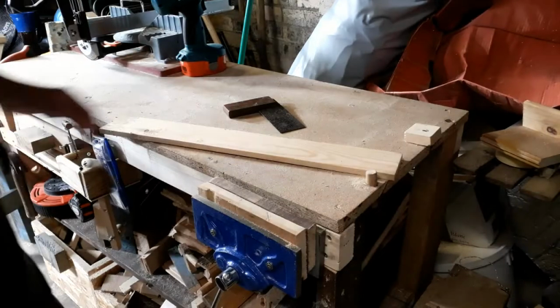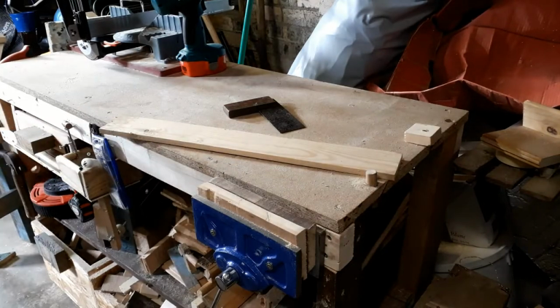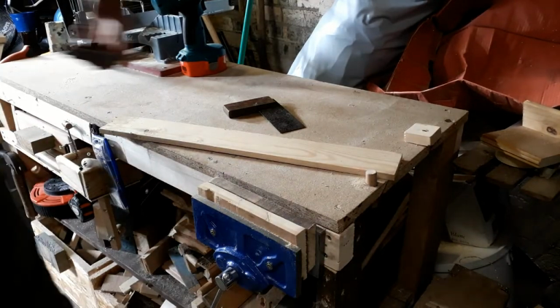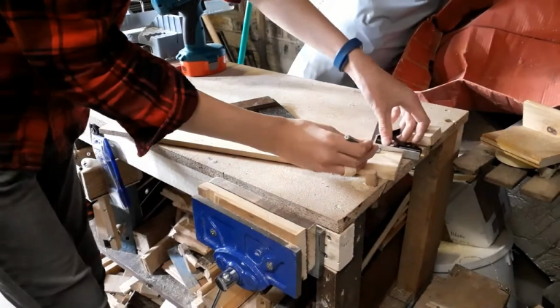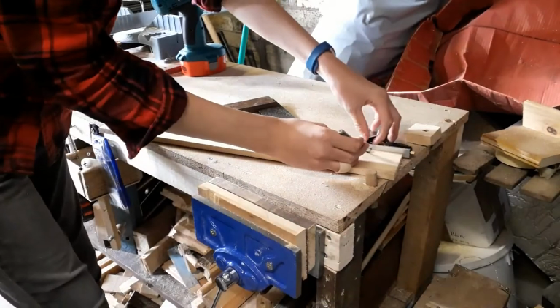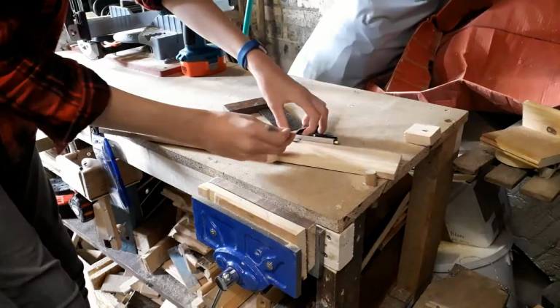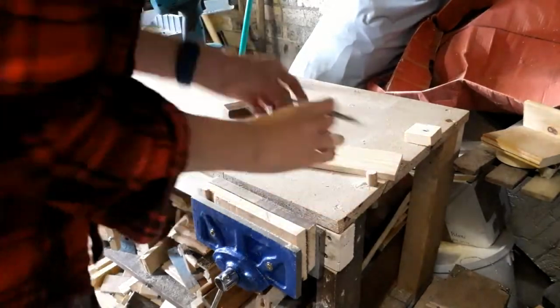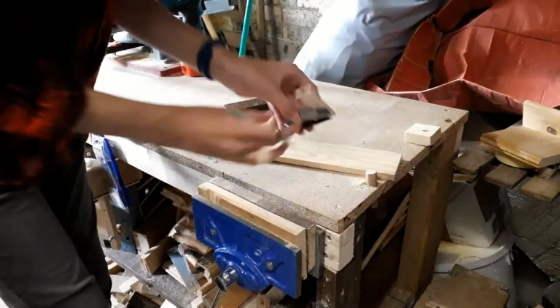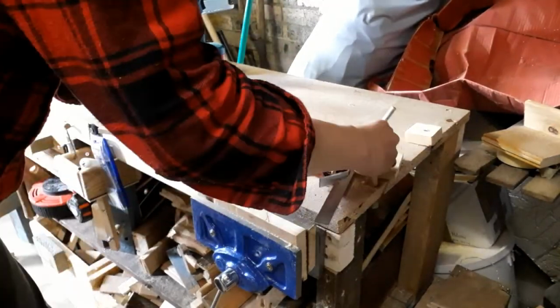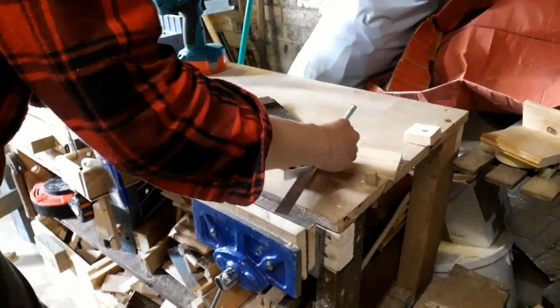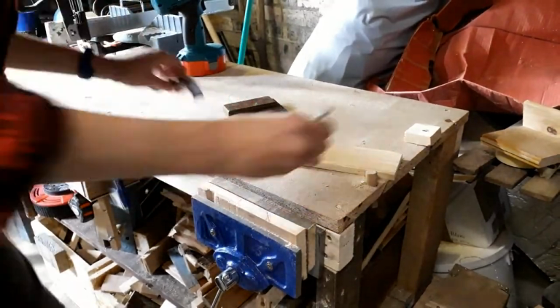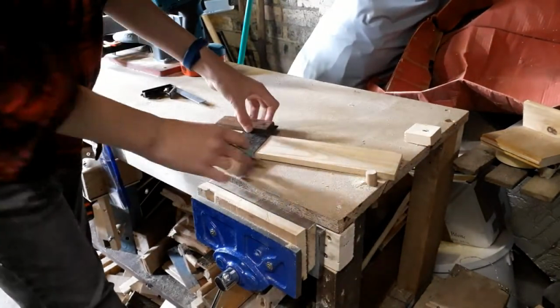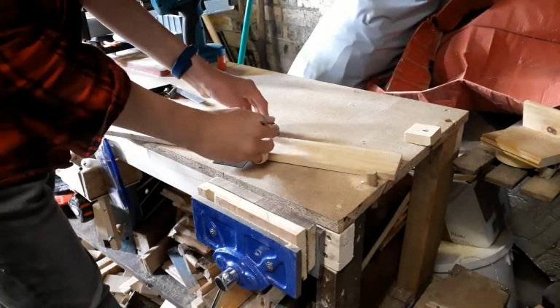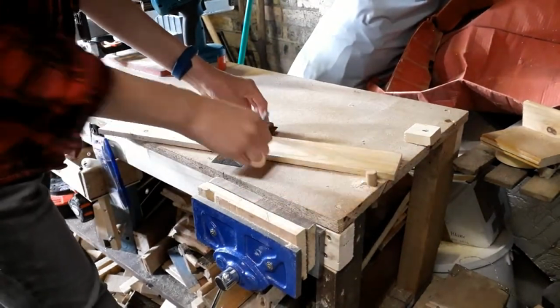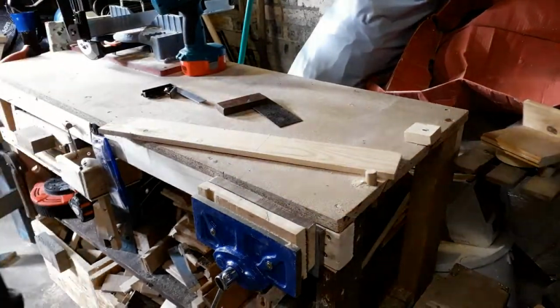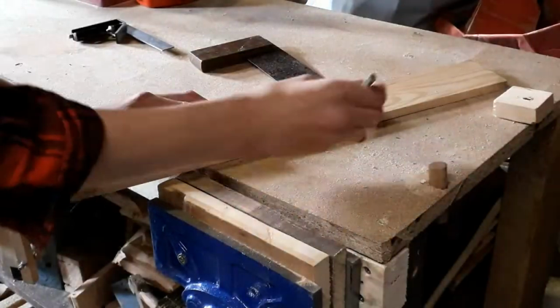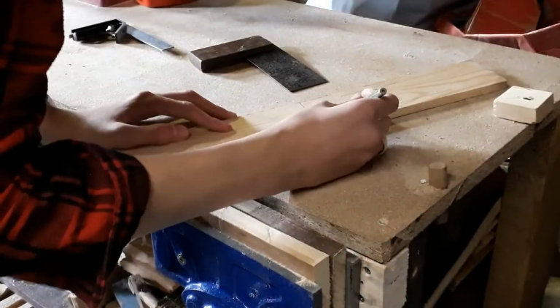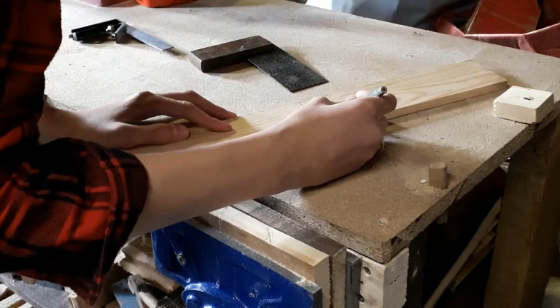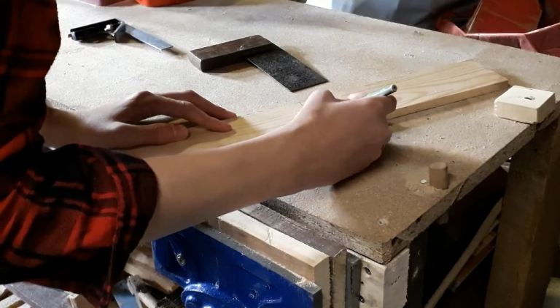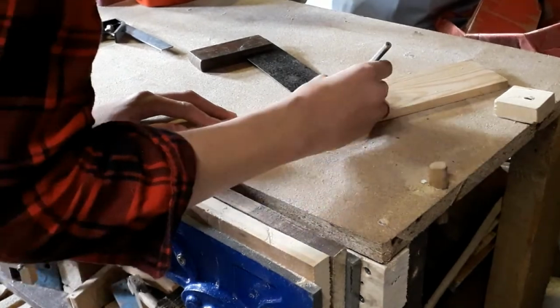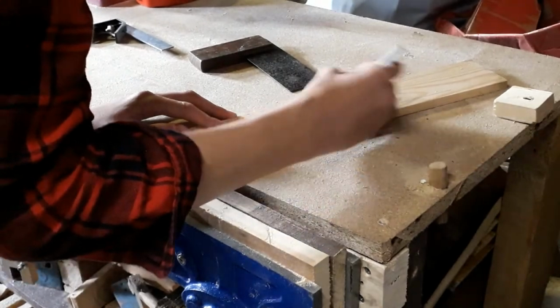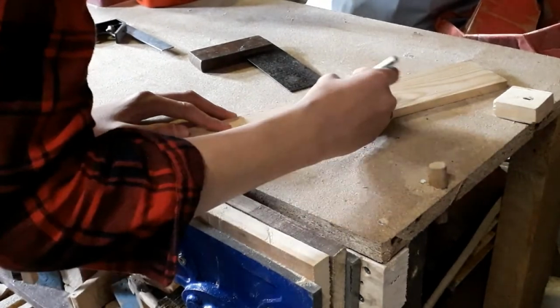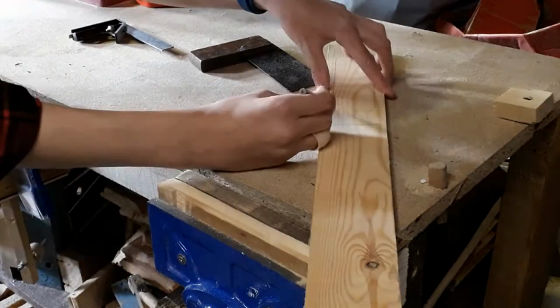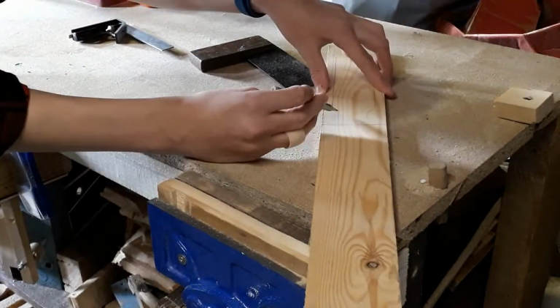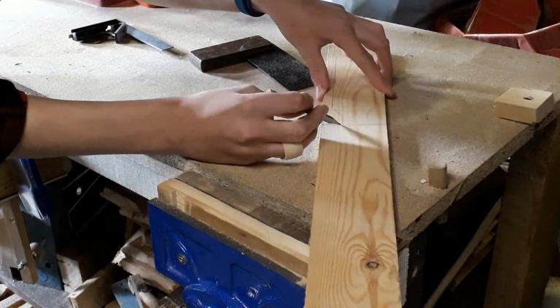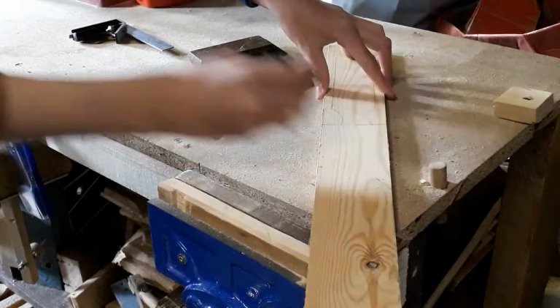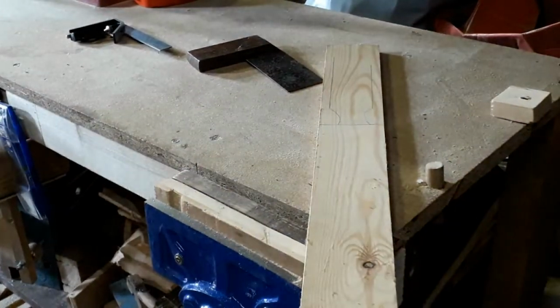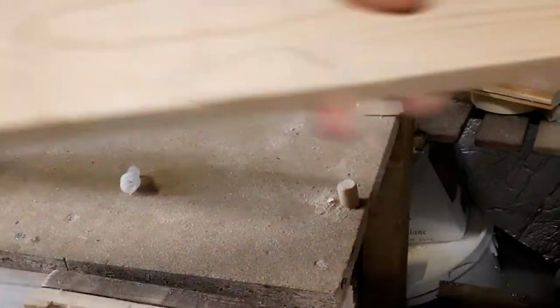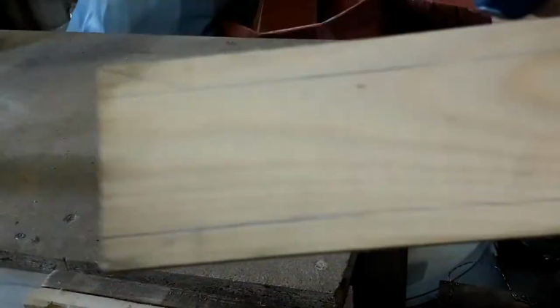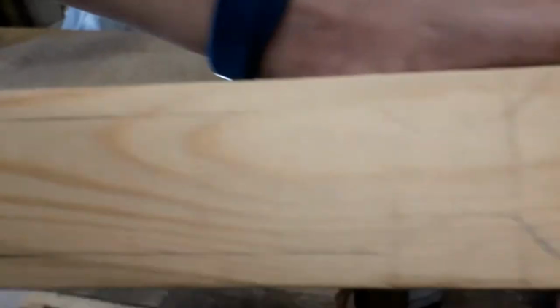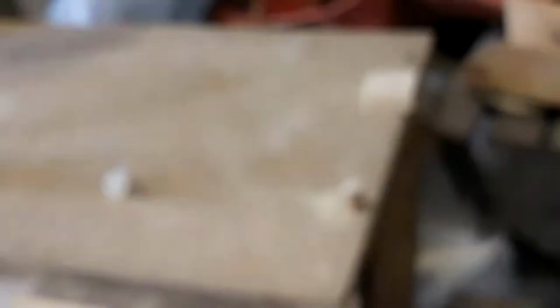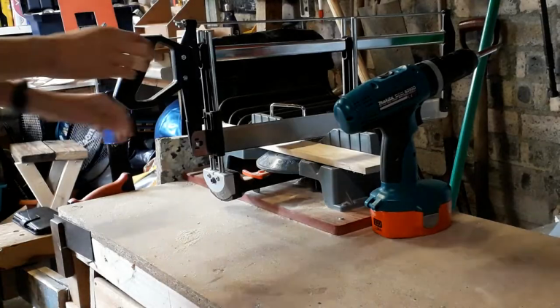Today I am going to be making a spatula. I started off by using my combination square to lay out the majority of the design, and I also just drew by hand the handle.